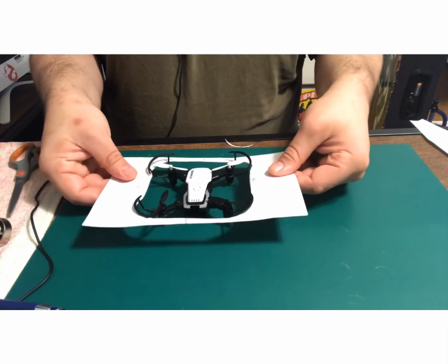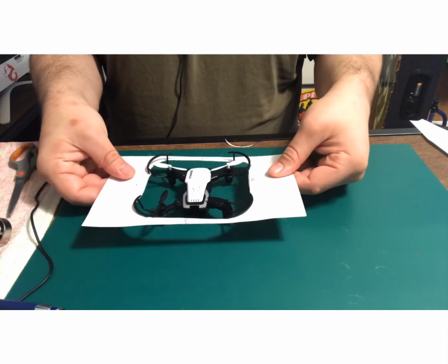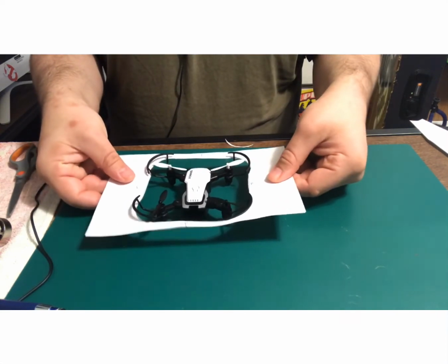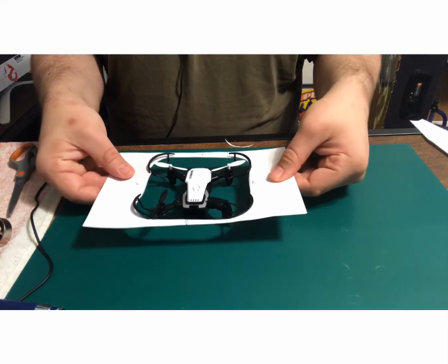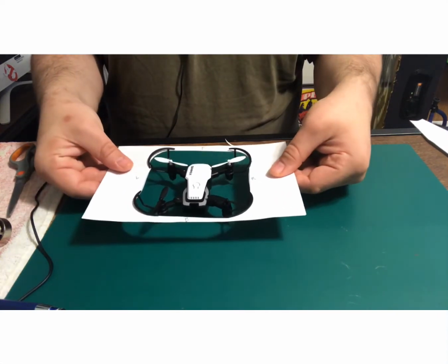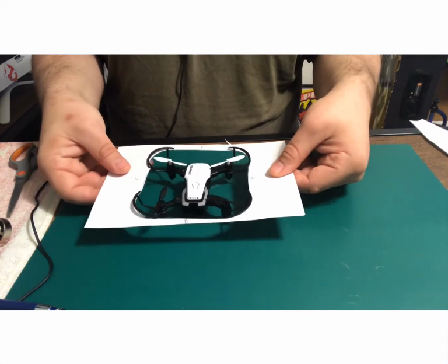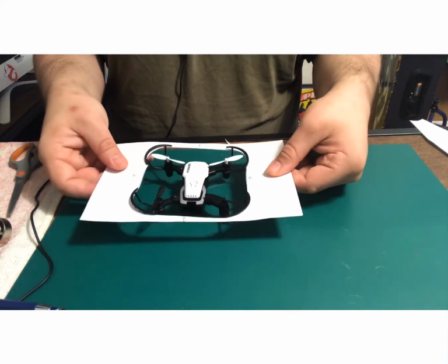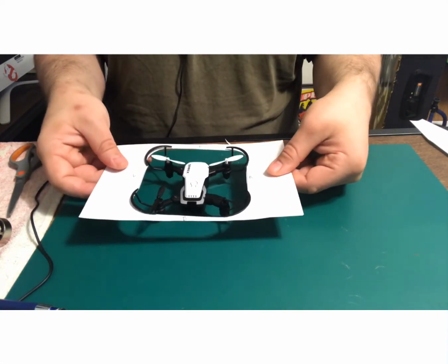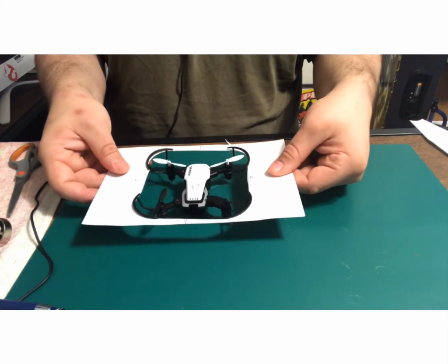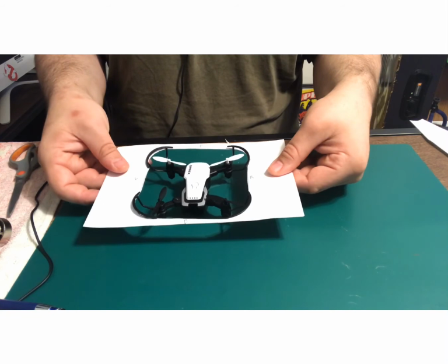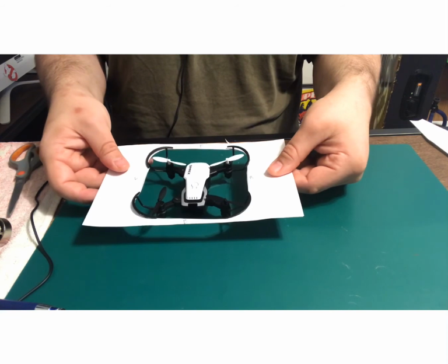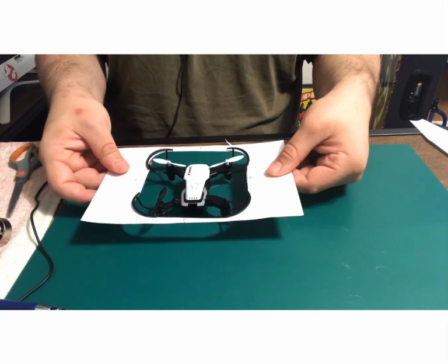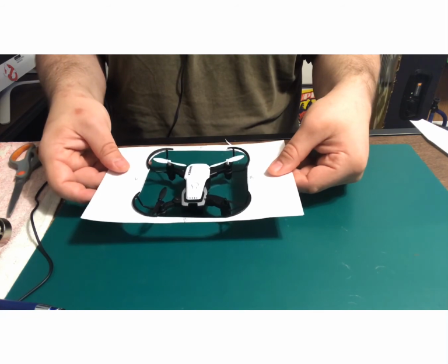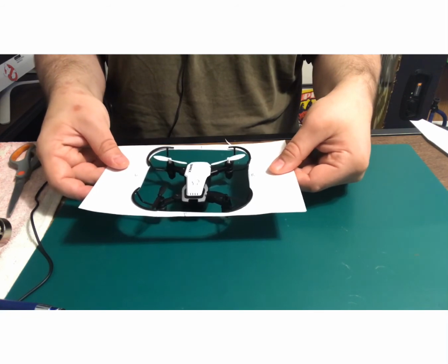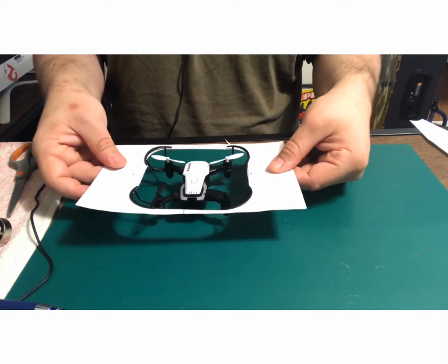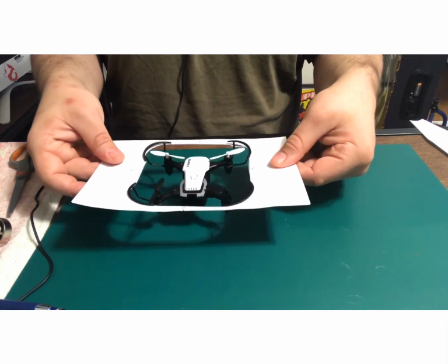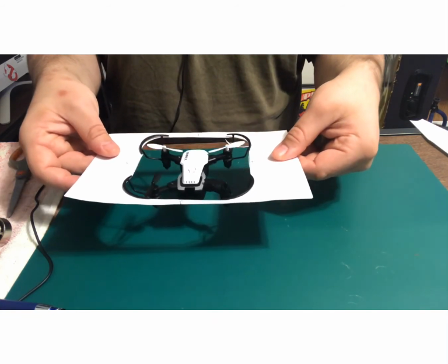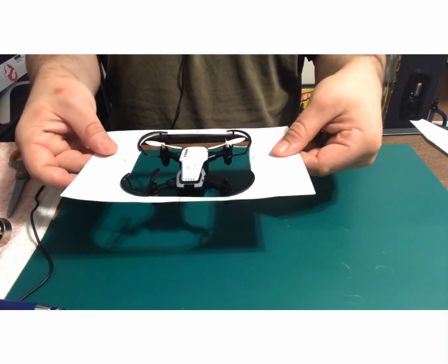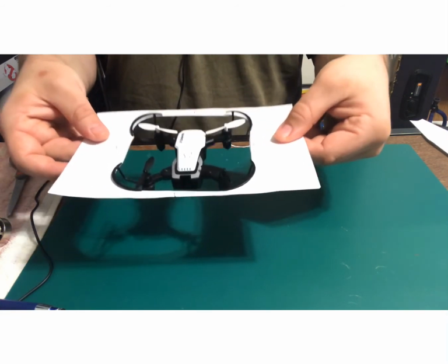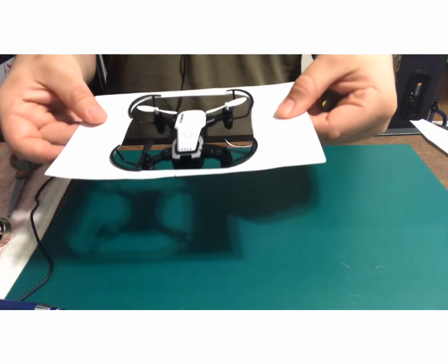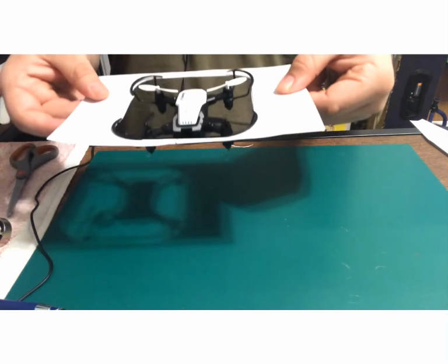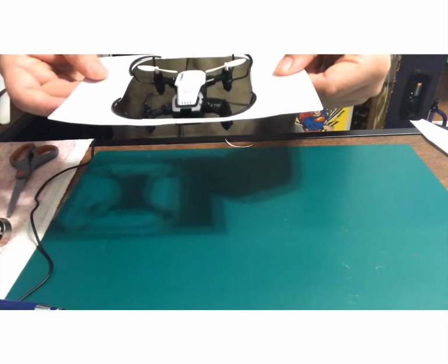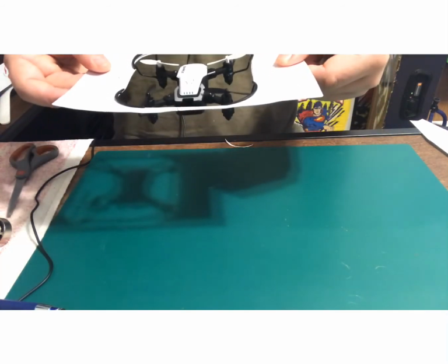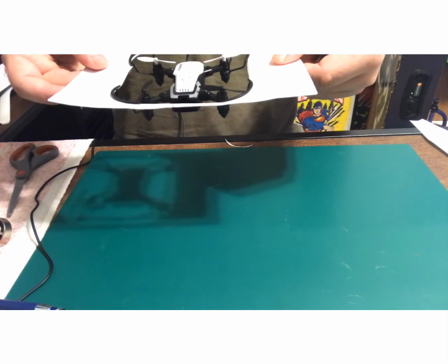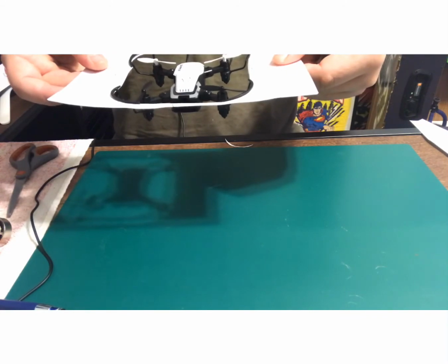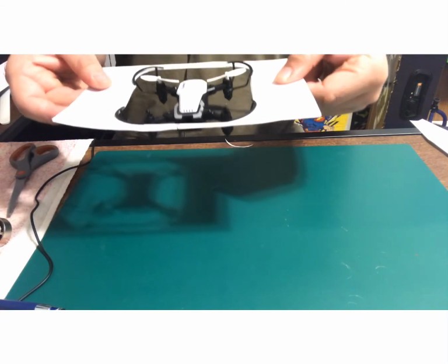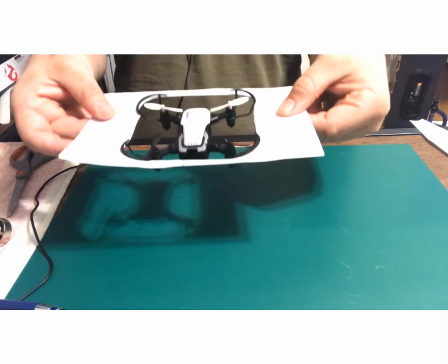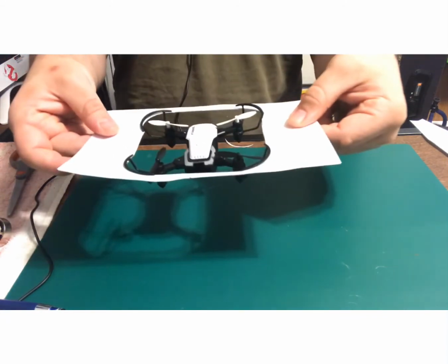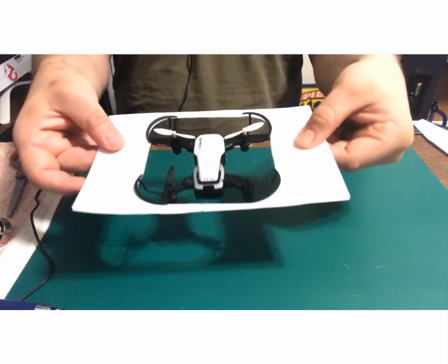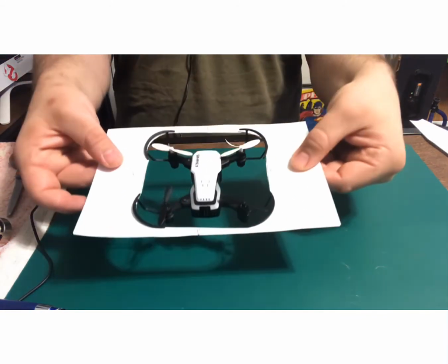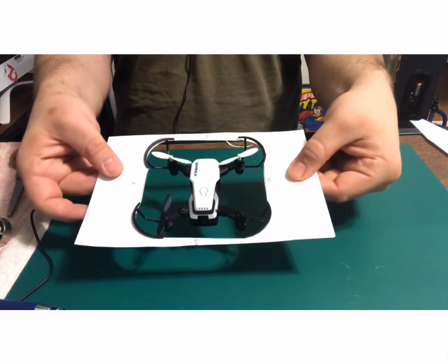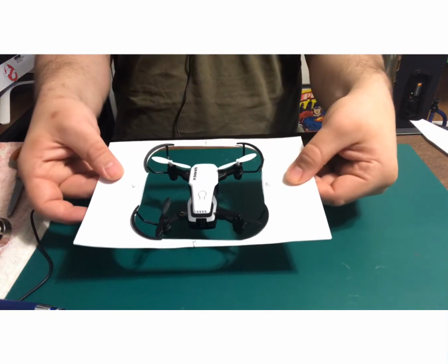I did happen to film this drone flying. If you guys want to see it fly, leave a comment down below and I'll make the video.